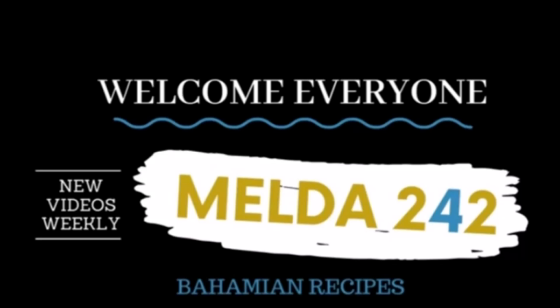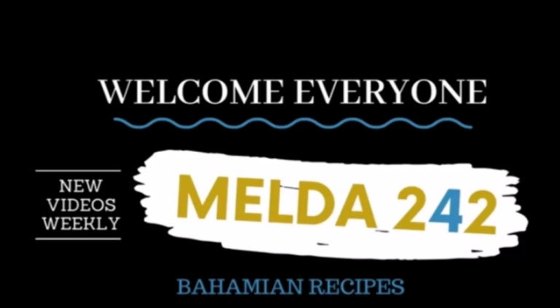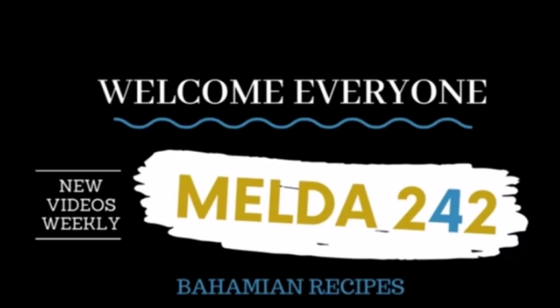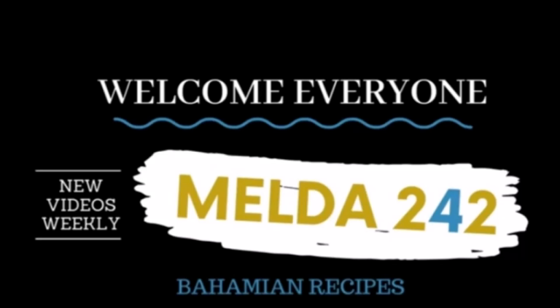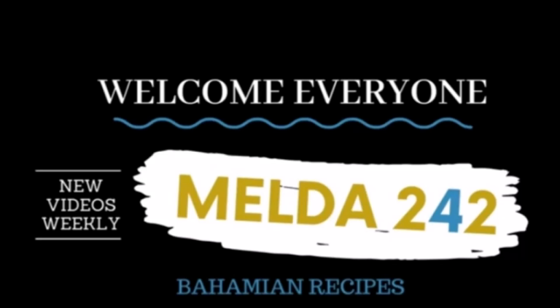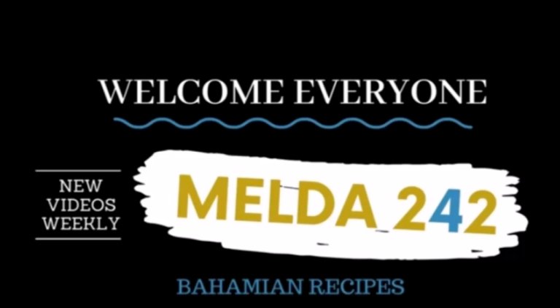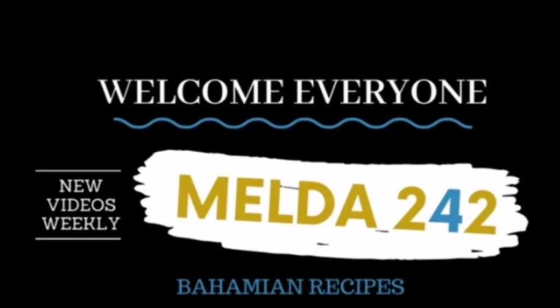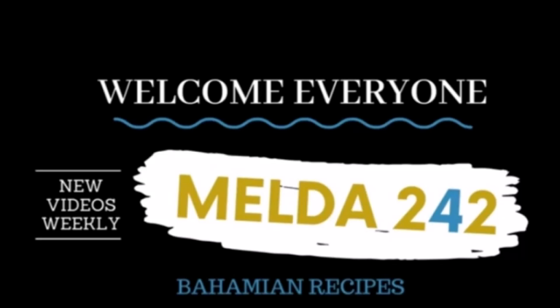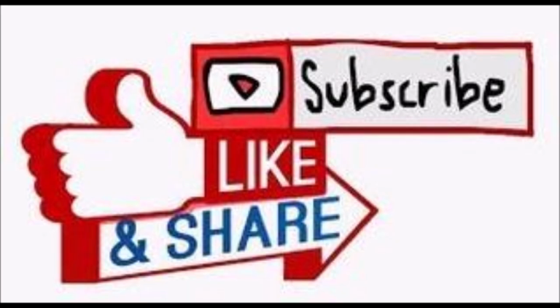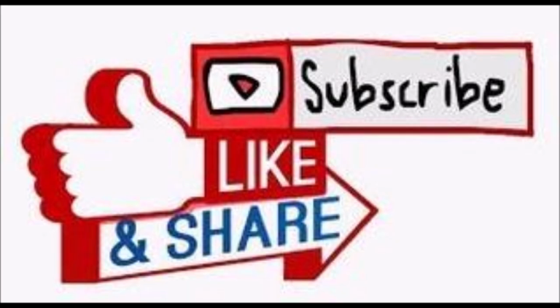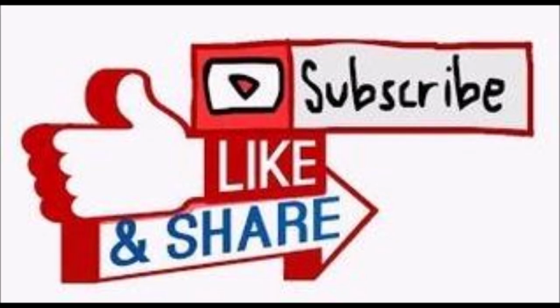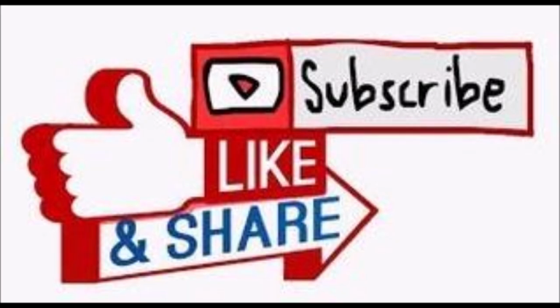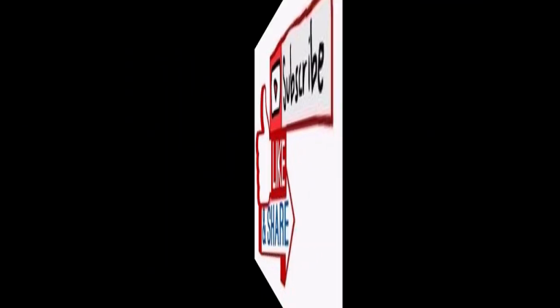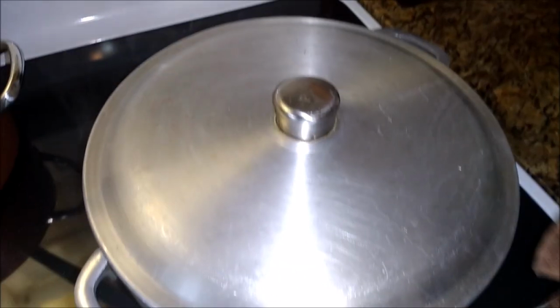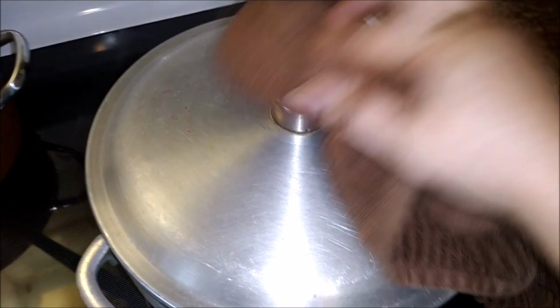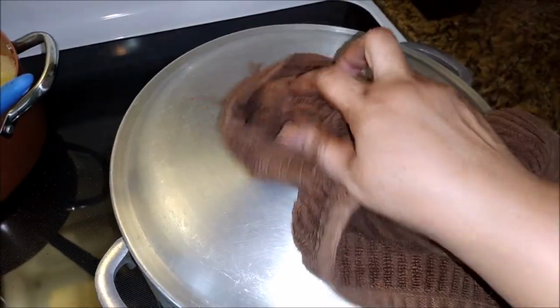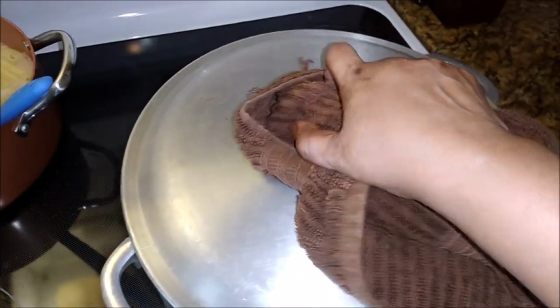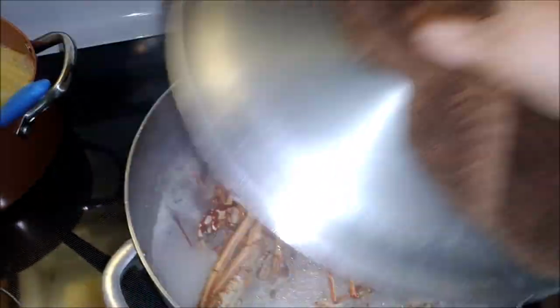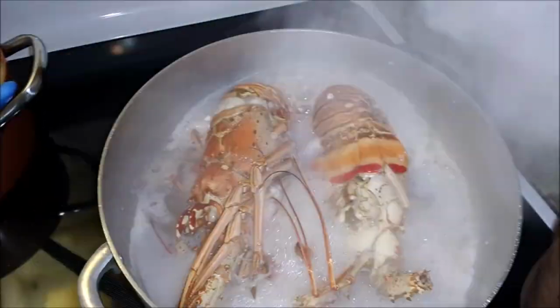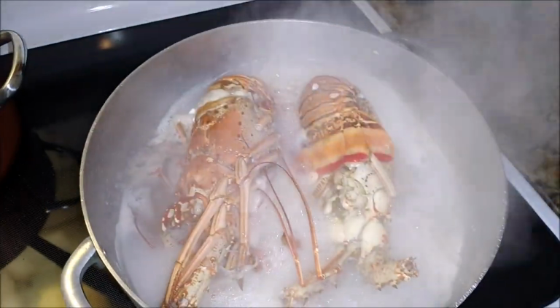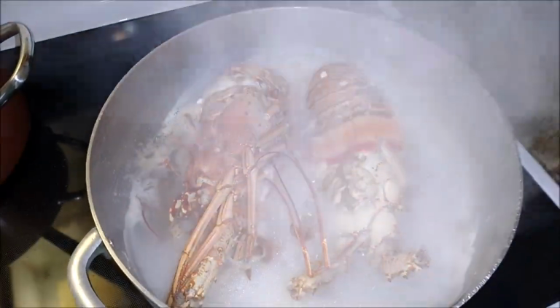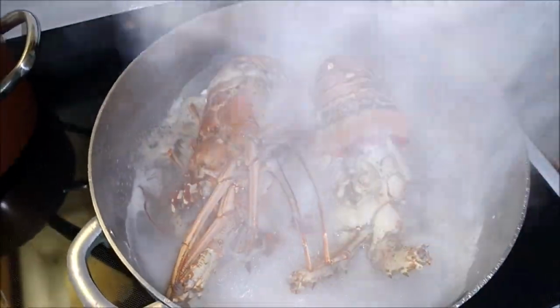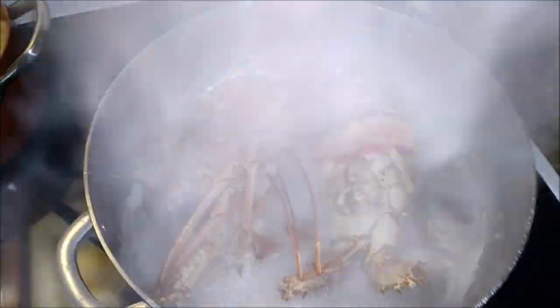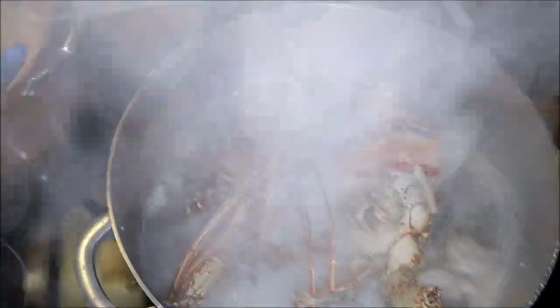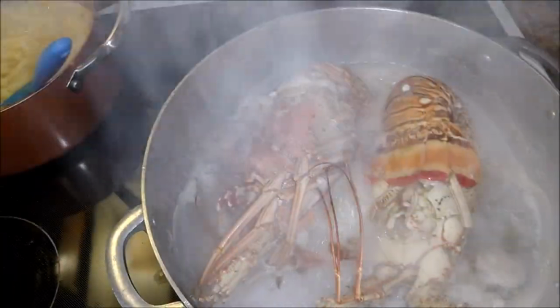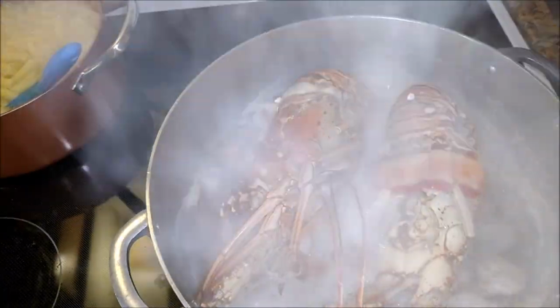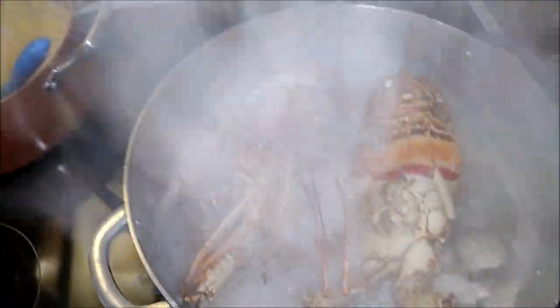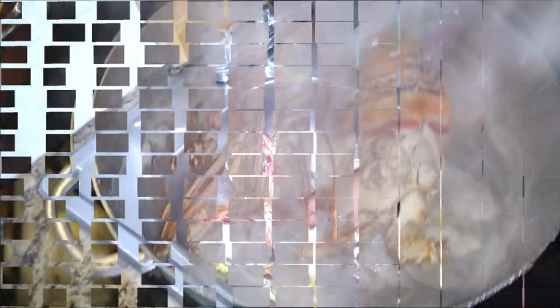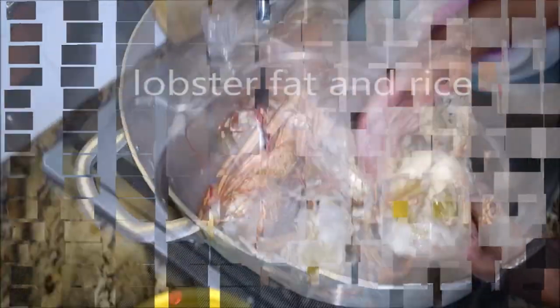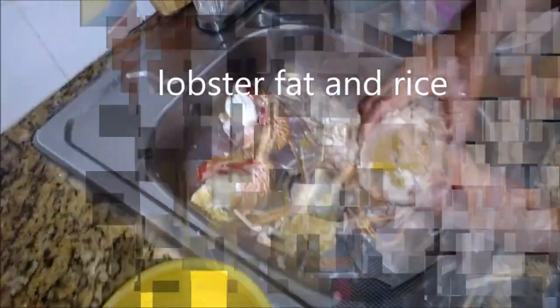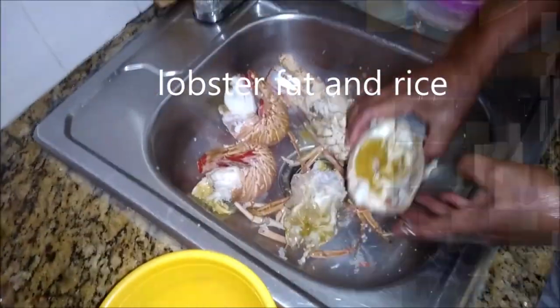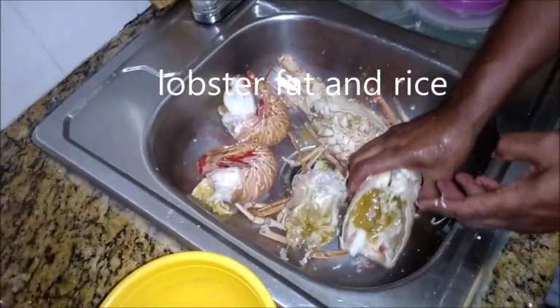Hello my YouTube family. Welcome back to Melda242. I am Ramelda and today I have two lobsters and we are making lobster fried rice today.